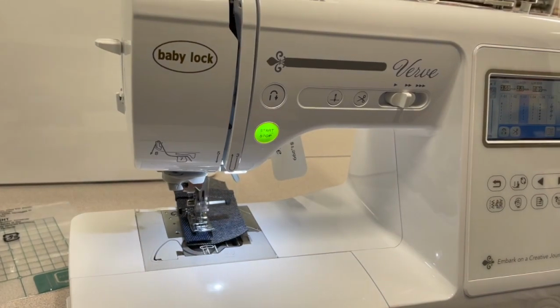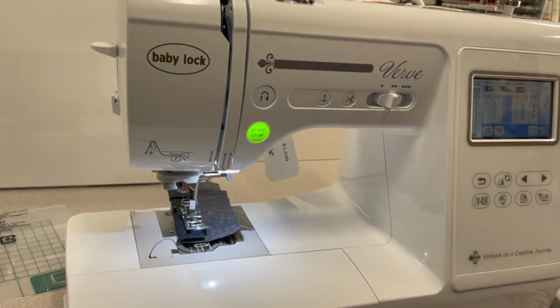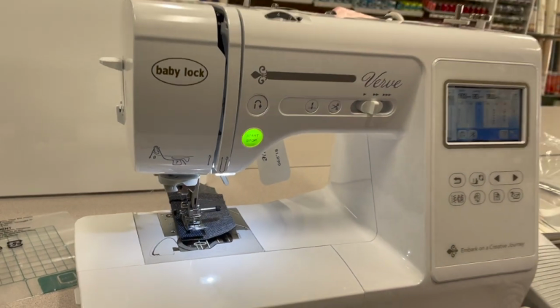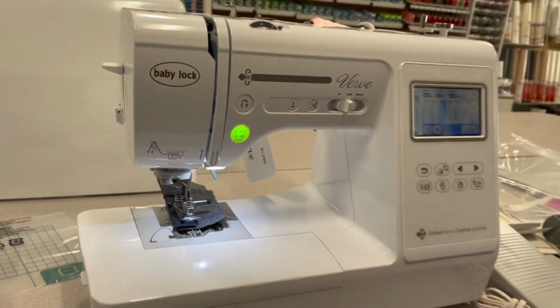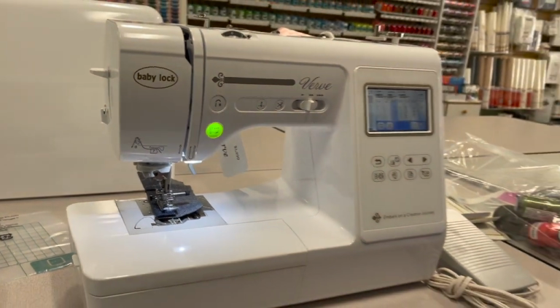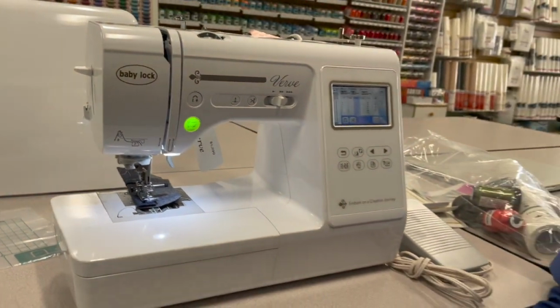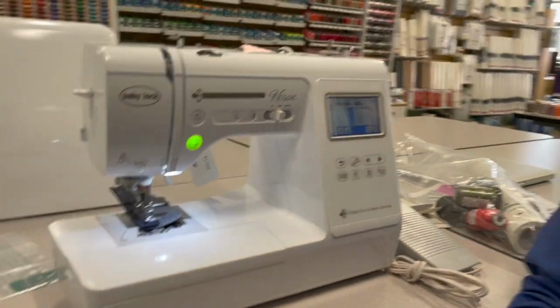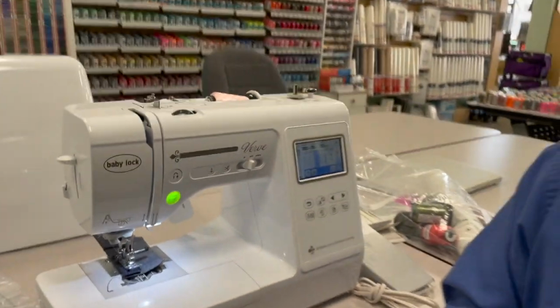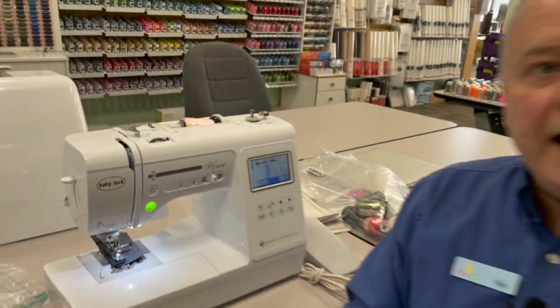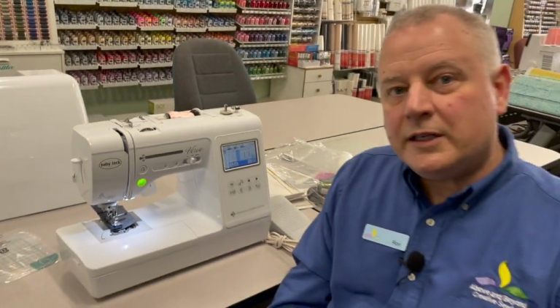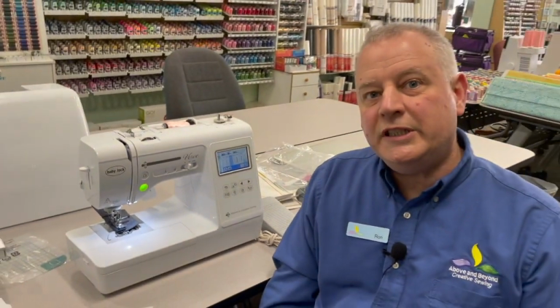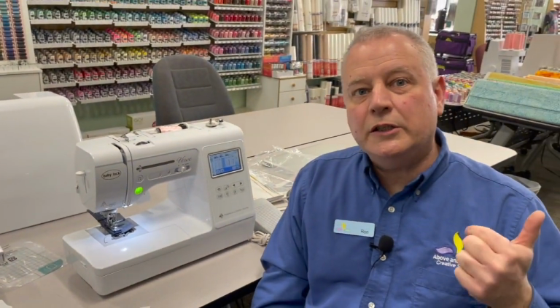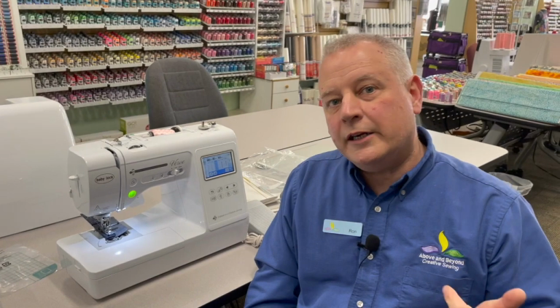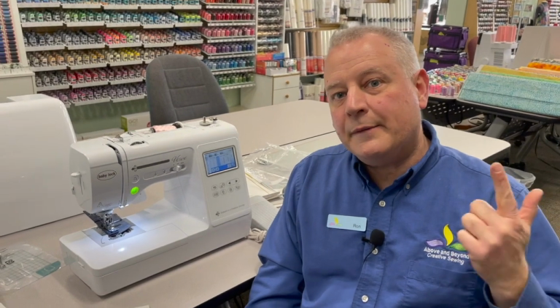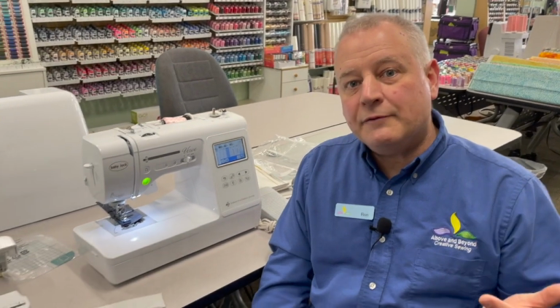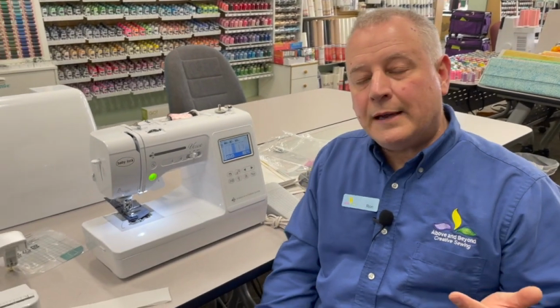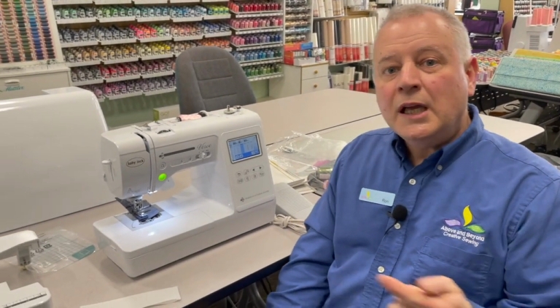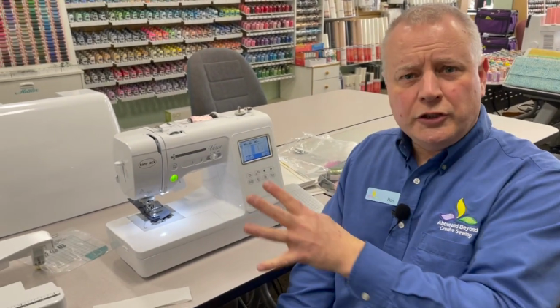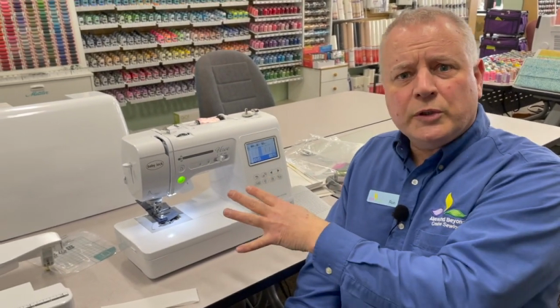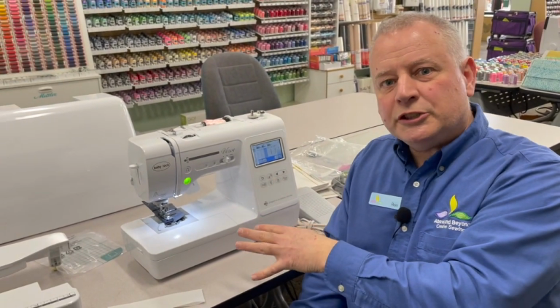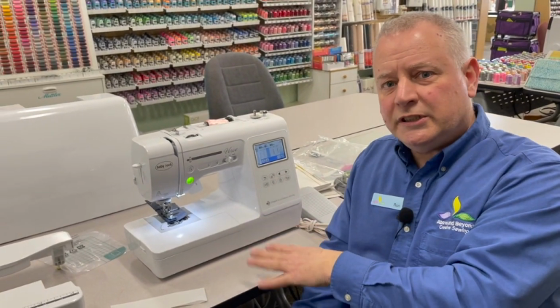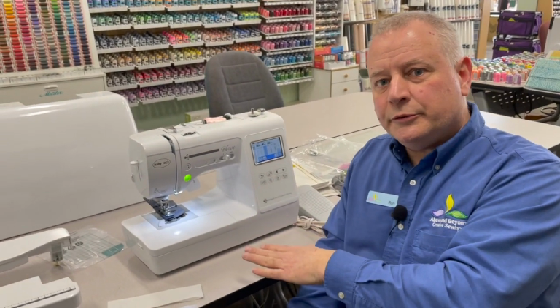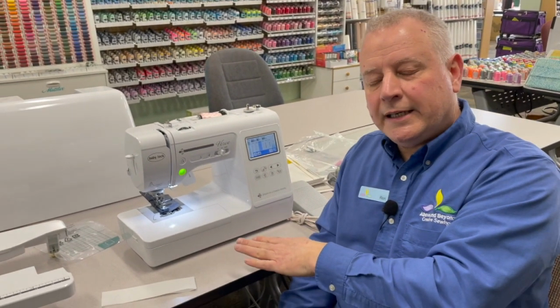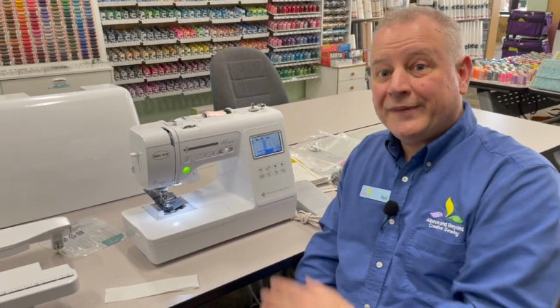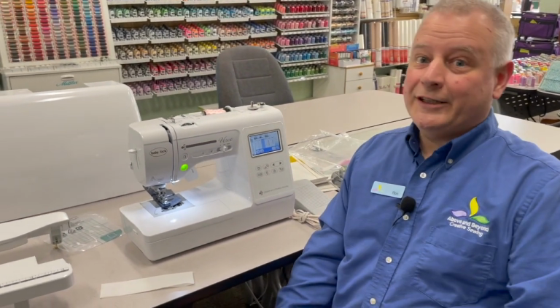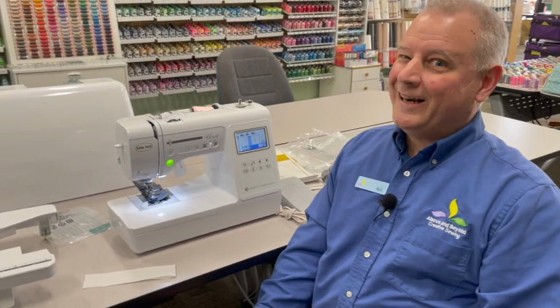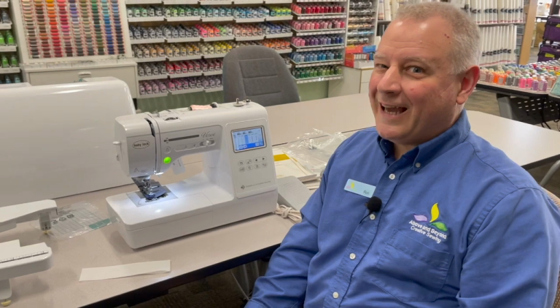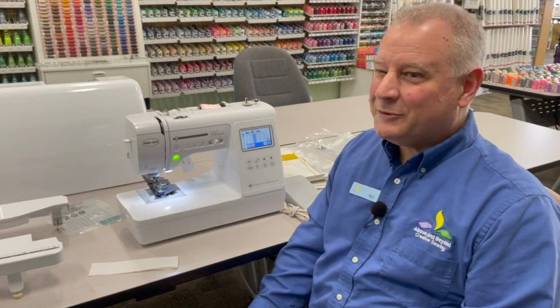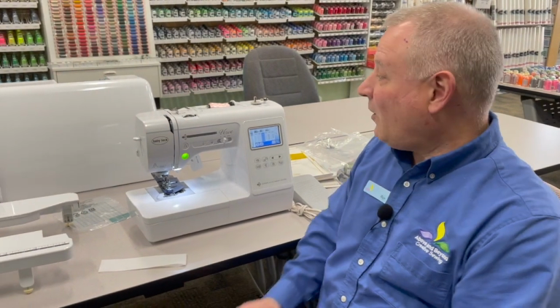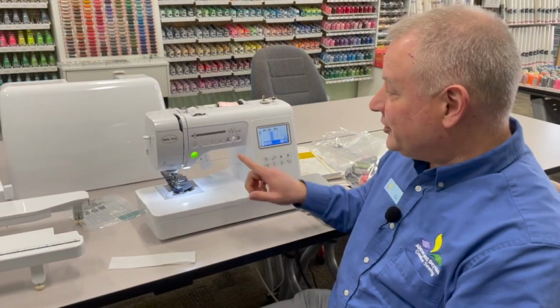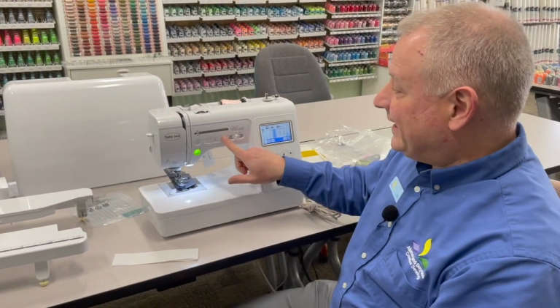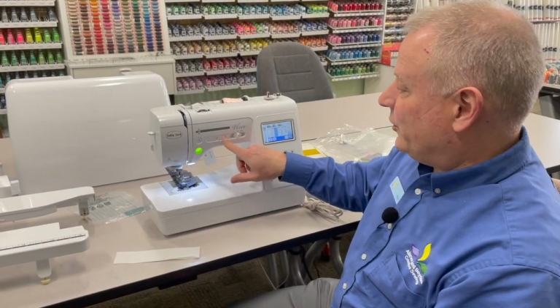So you can see from the way that's going that it's a really high-quality machine. It can do lighter fabric, heavier fabric, and you notice all the adjustments I did to go through the denim? That's right — I didn't make any adjustments at all. It just did it for me.